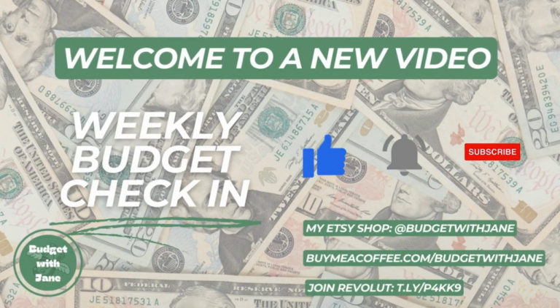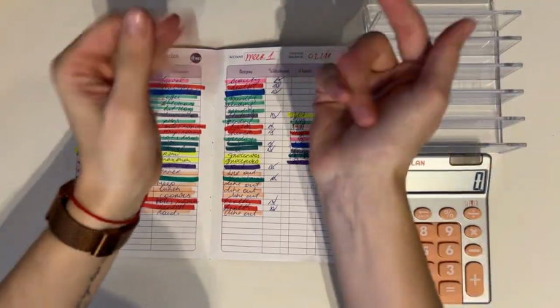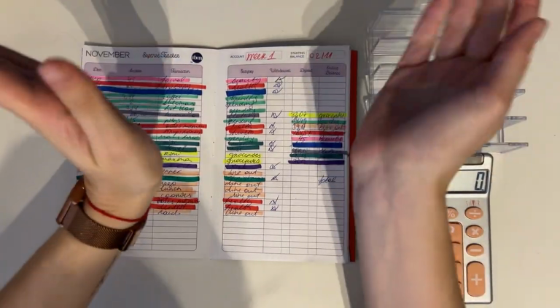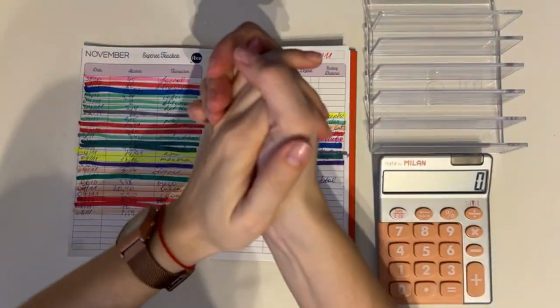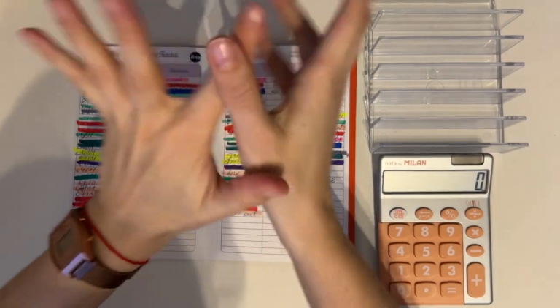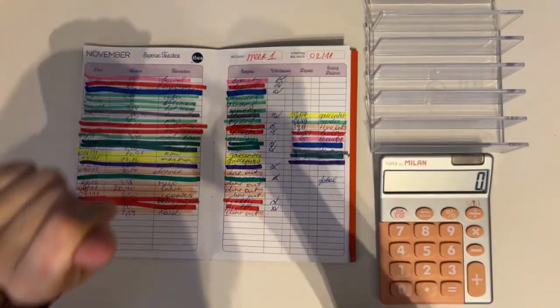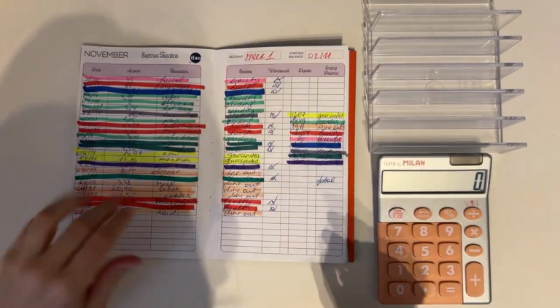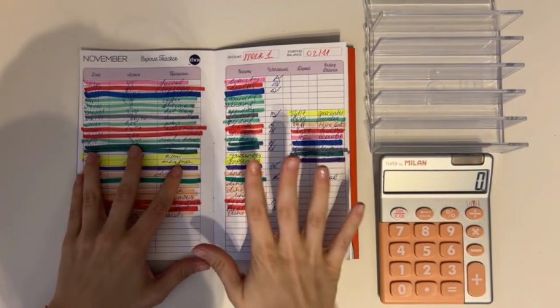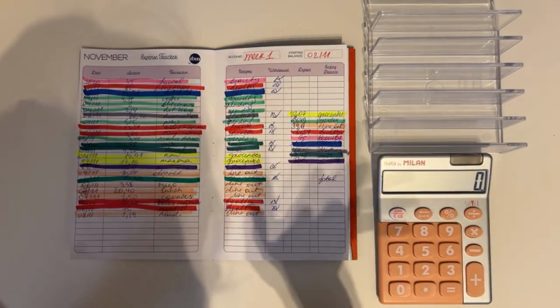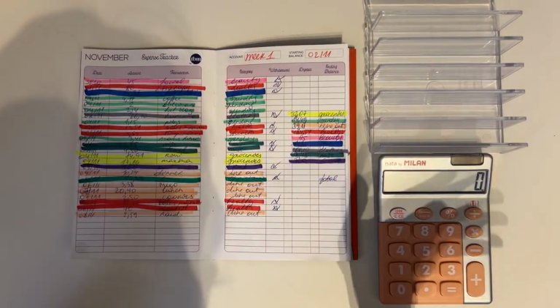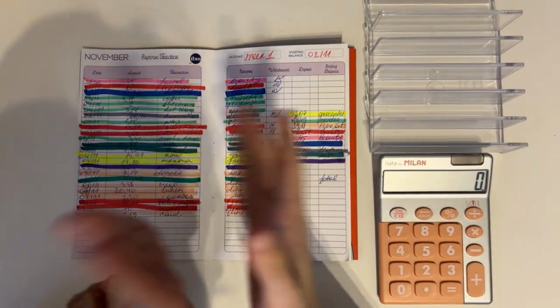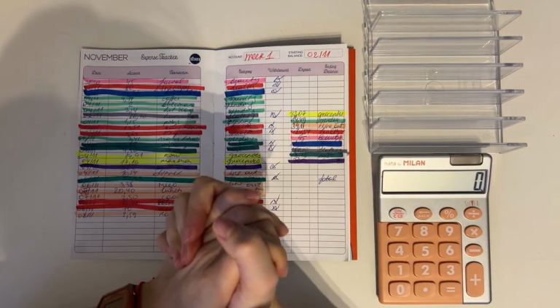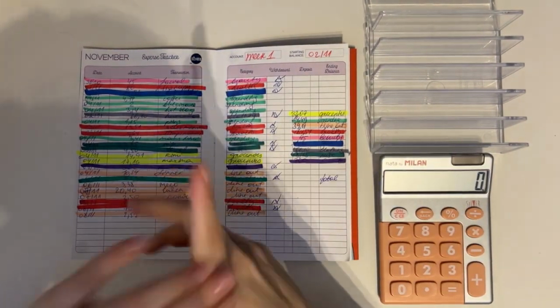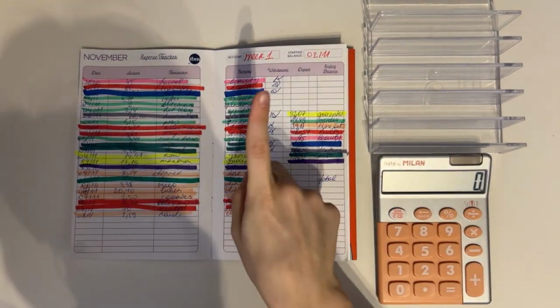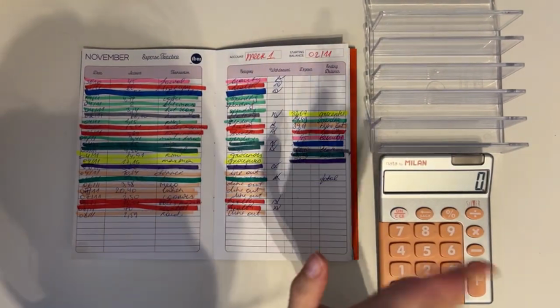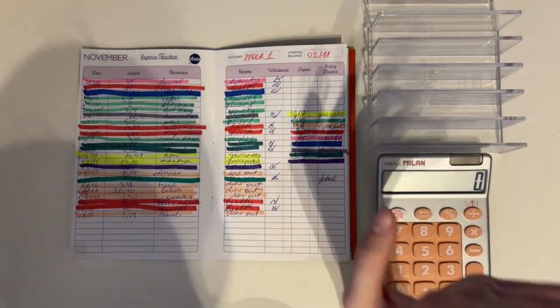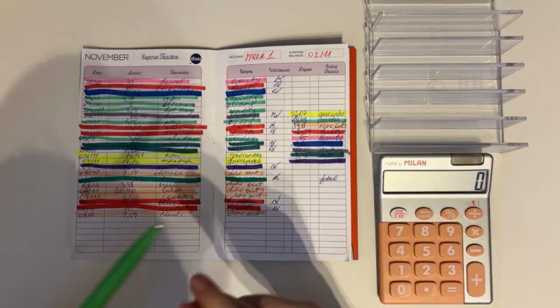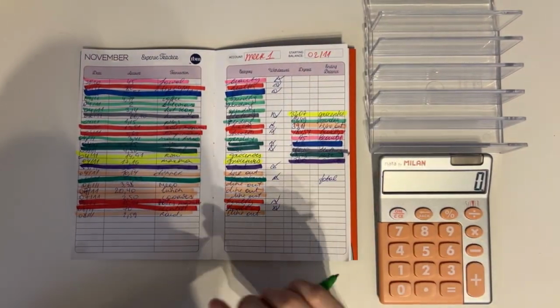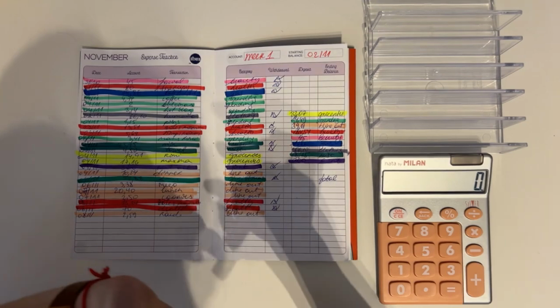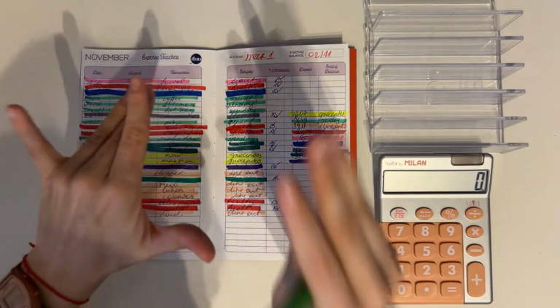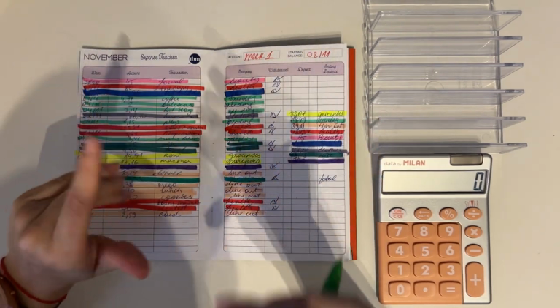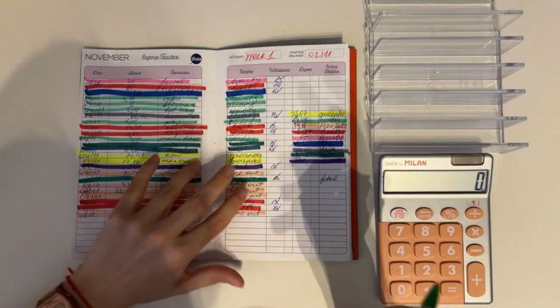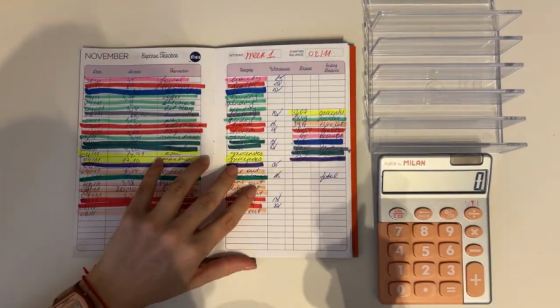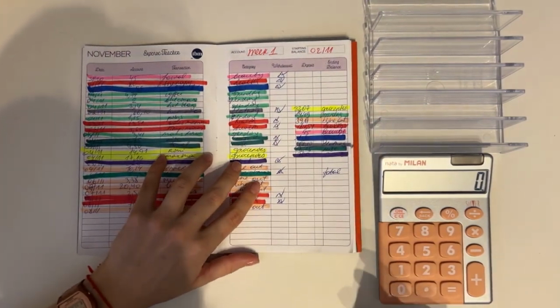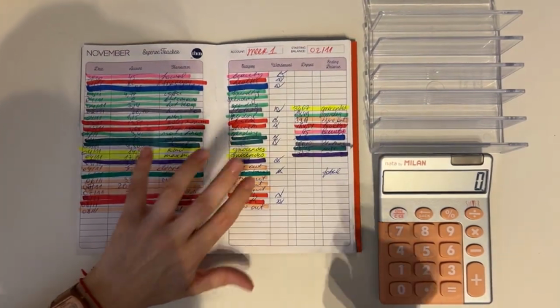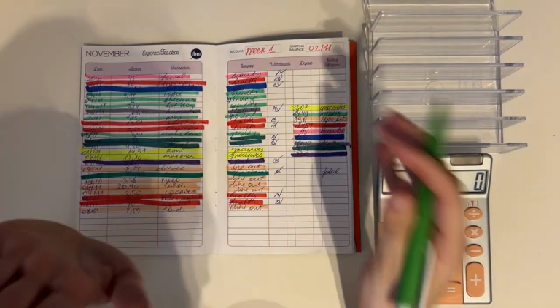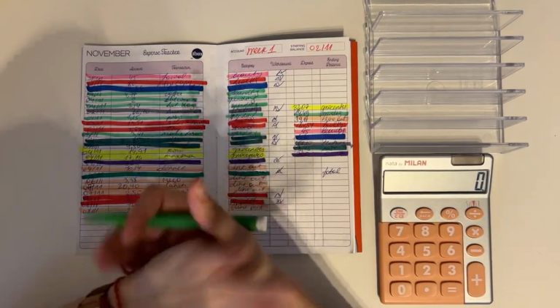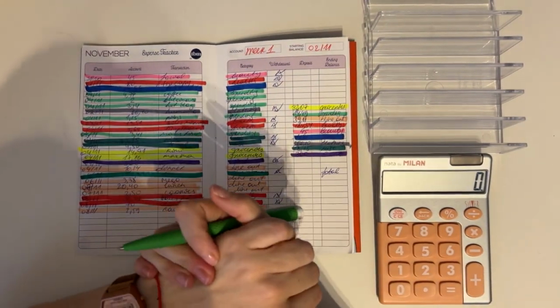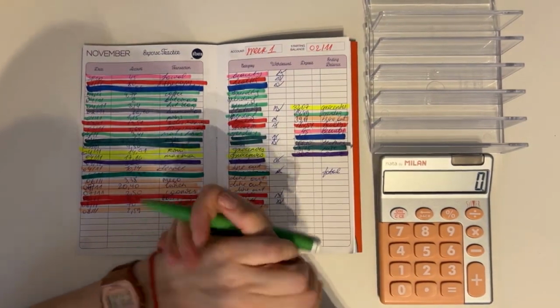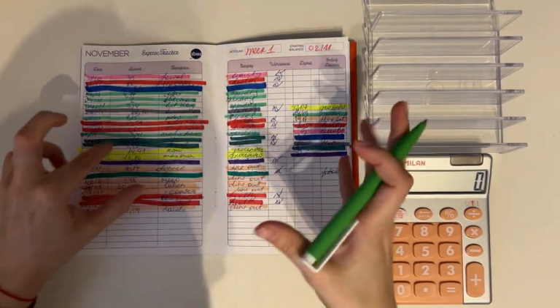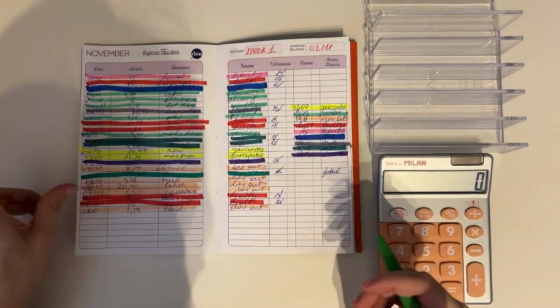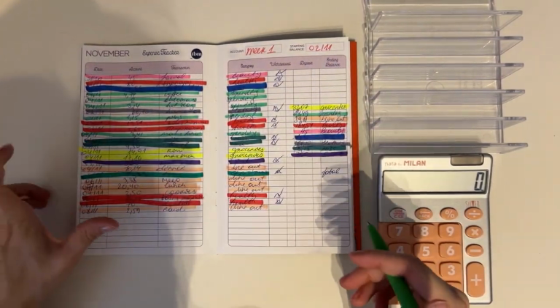Hey guys, welcome or welcome back to my channel. In today's video we are closing out the first week of November and opening up the second week, so as usual we're going to start with the expenses.